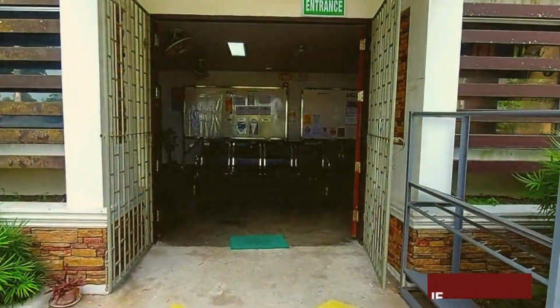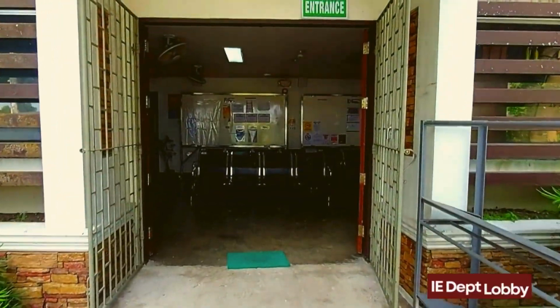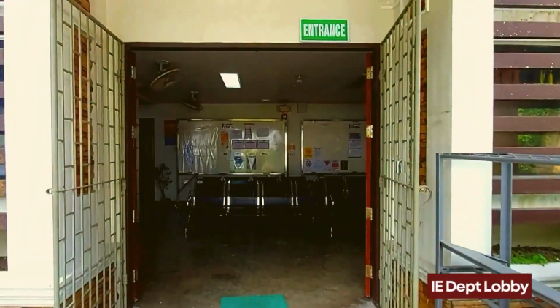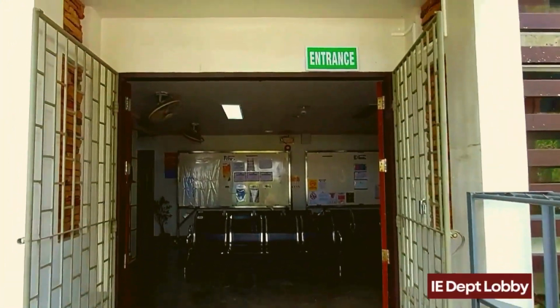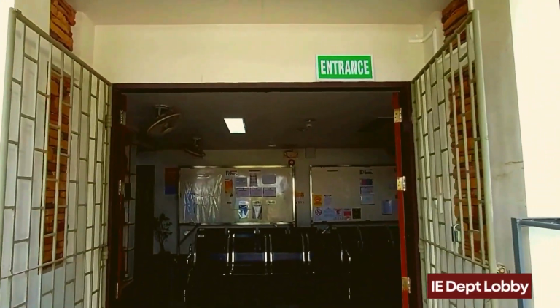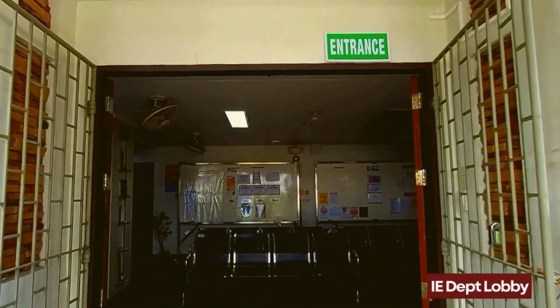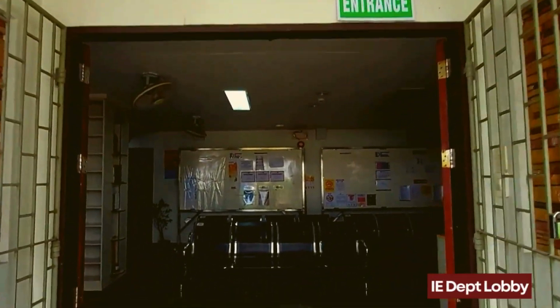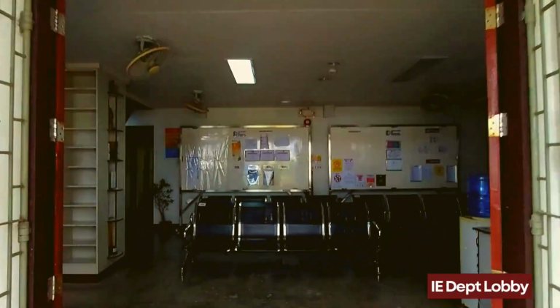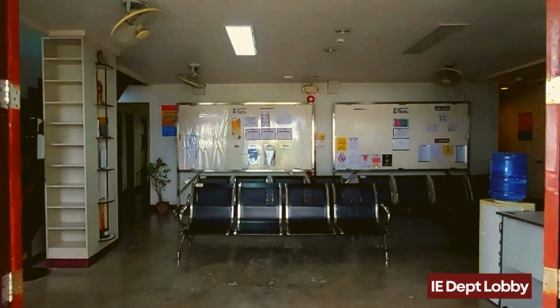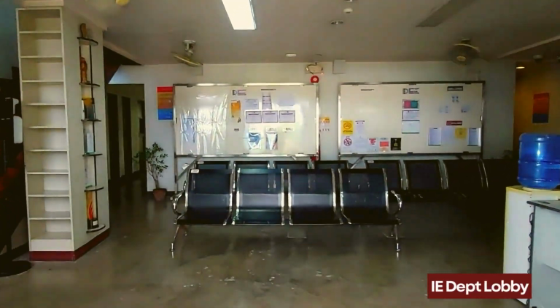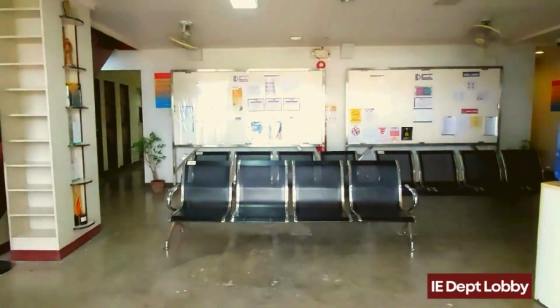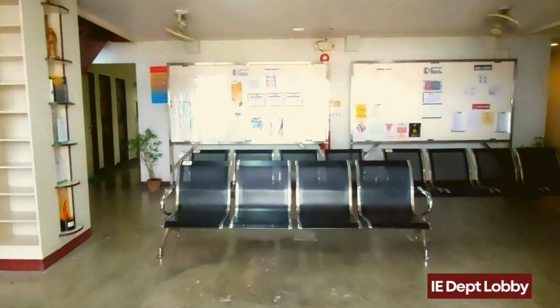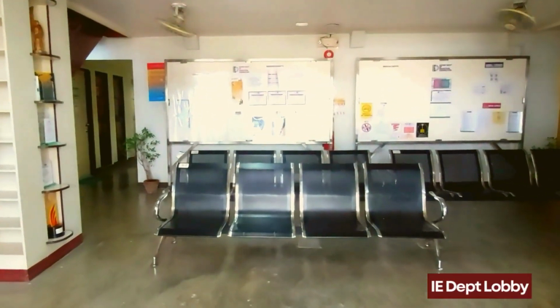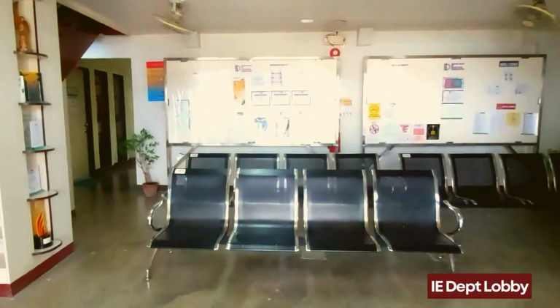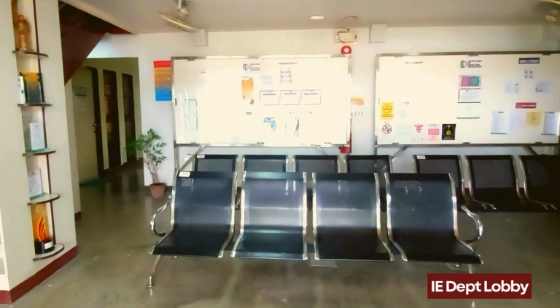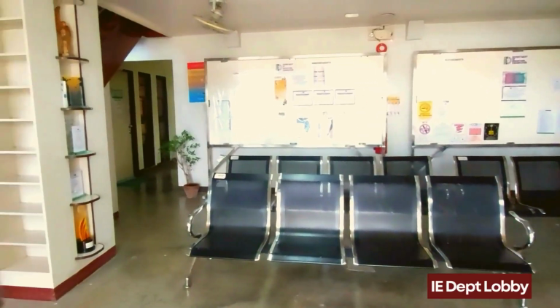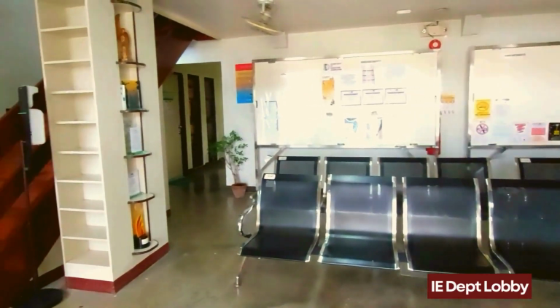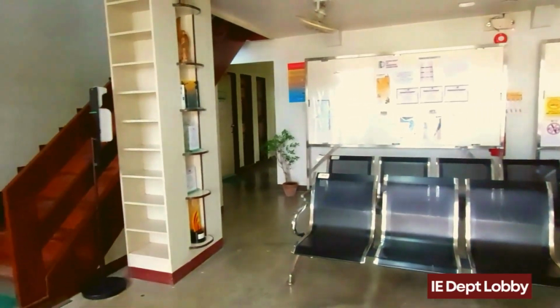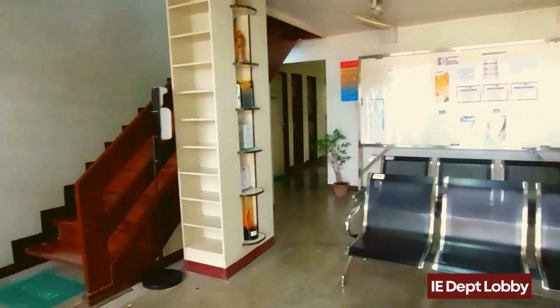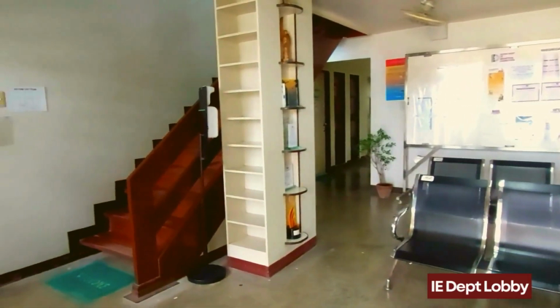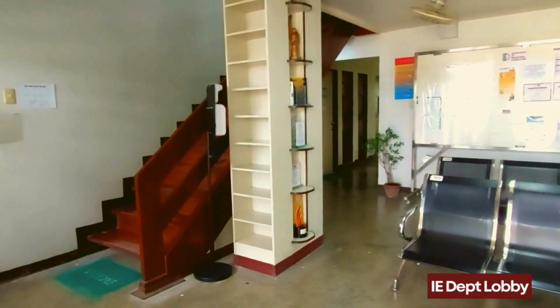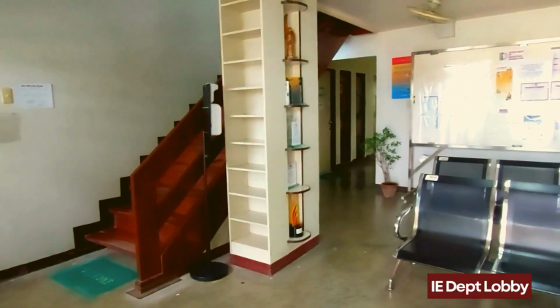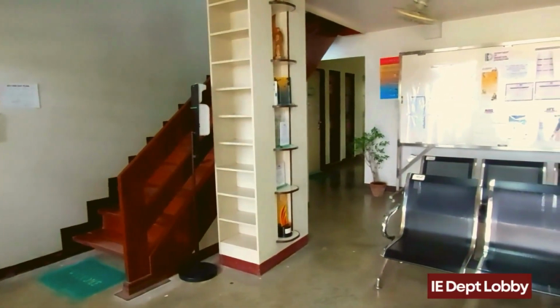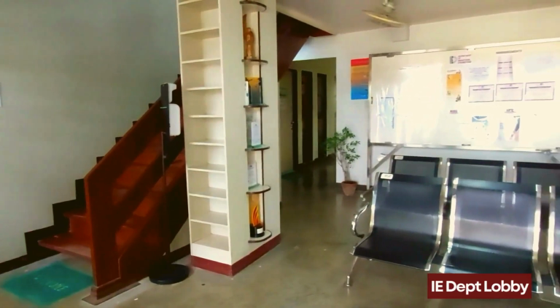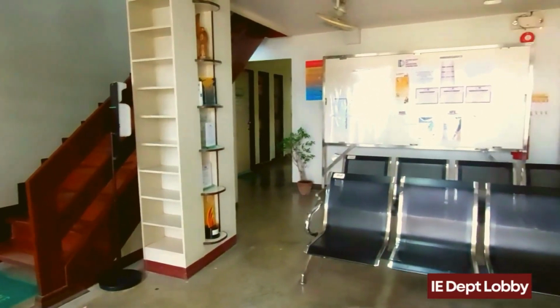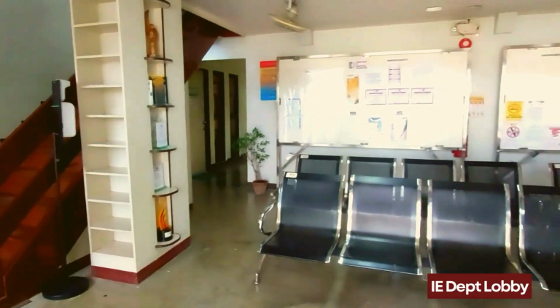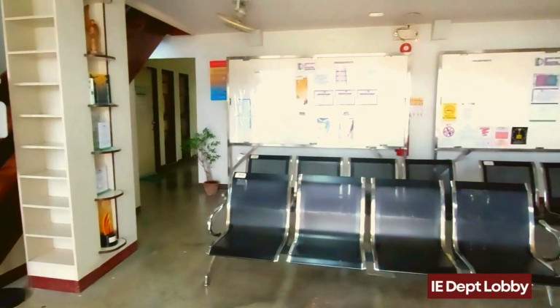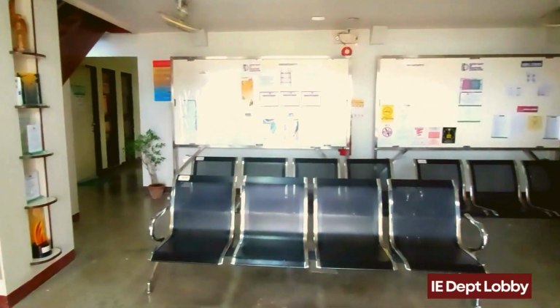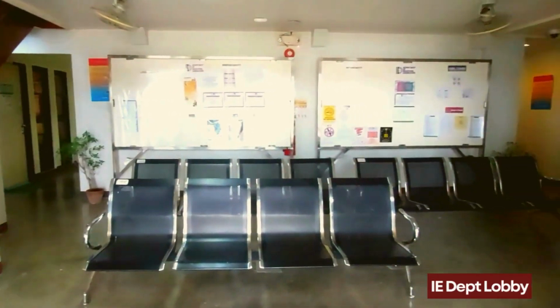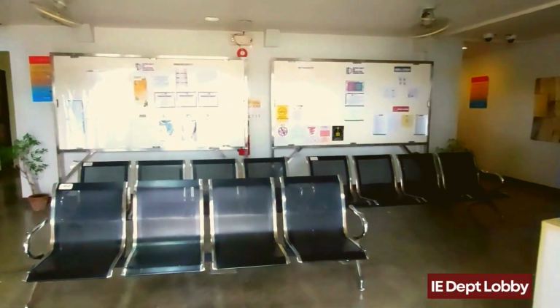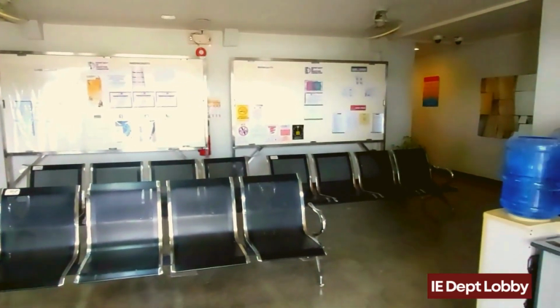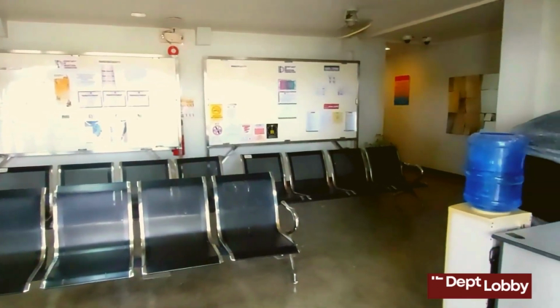As we enter the lobby we are greeted by a spacious area with seats where you can wait for your next class. Just make sure to be mindful of ongoing classes and also maybe check out the bulletin boards for important announcements.